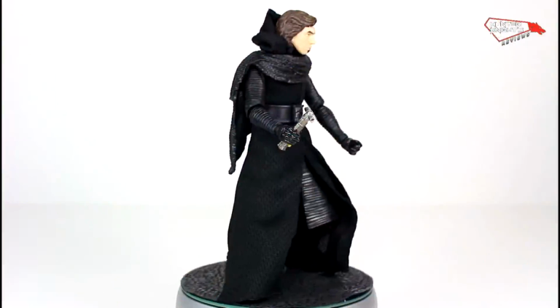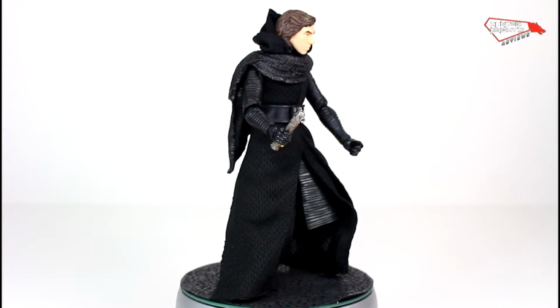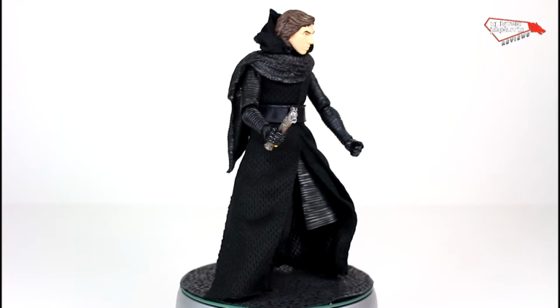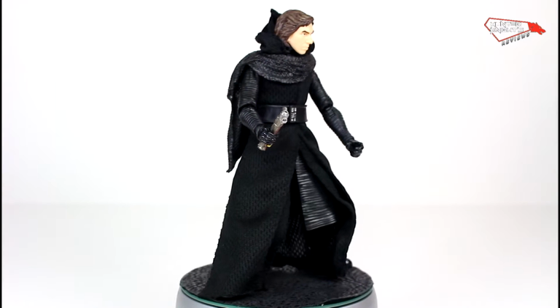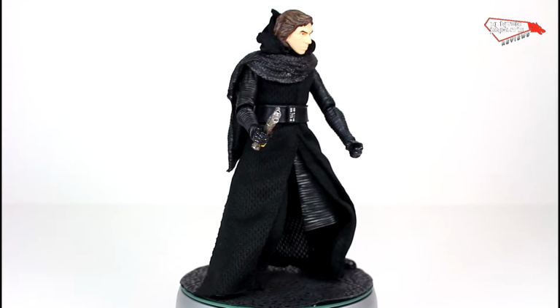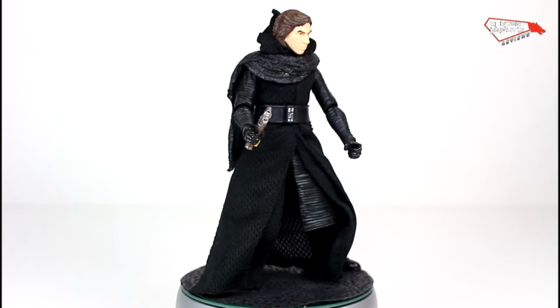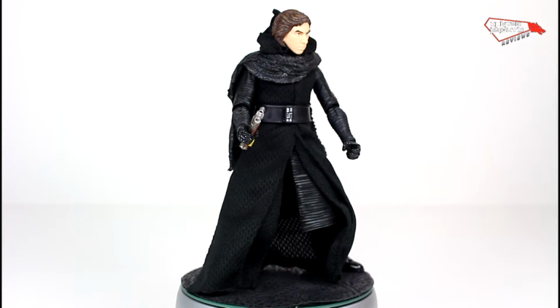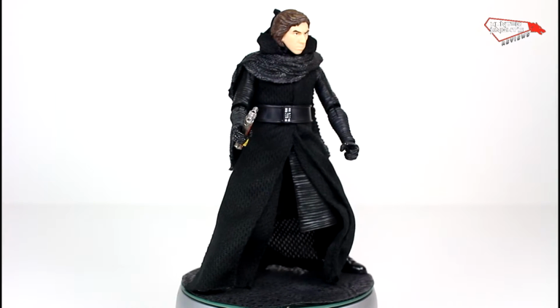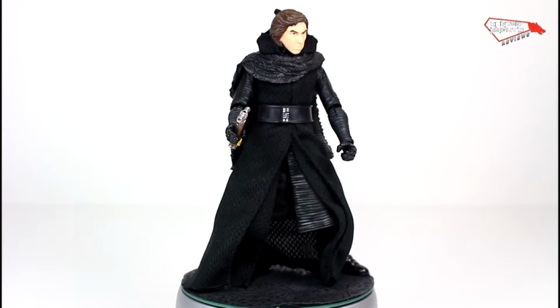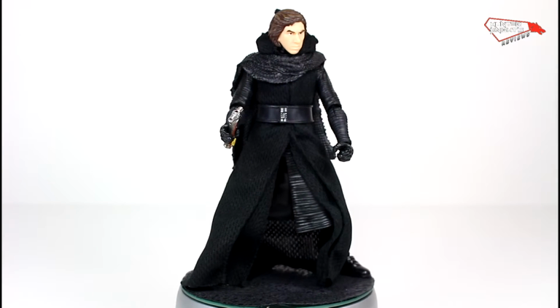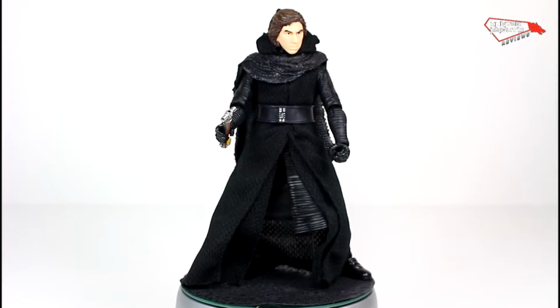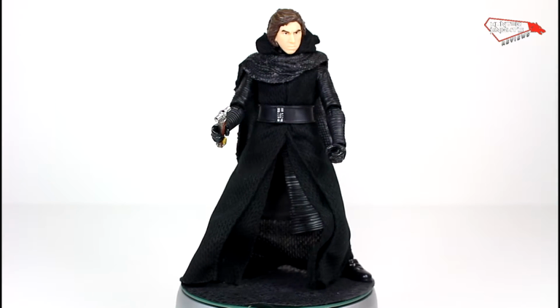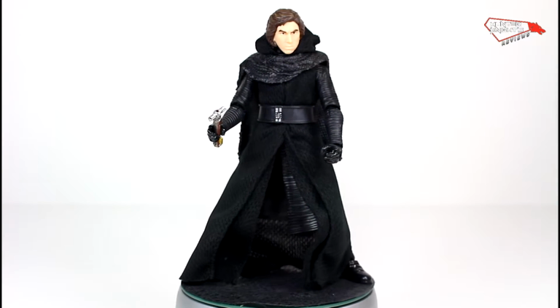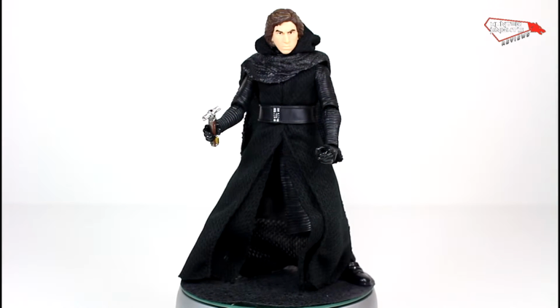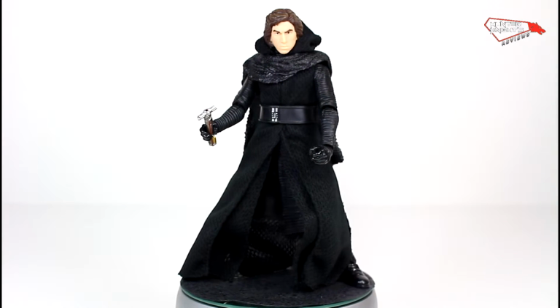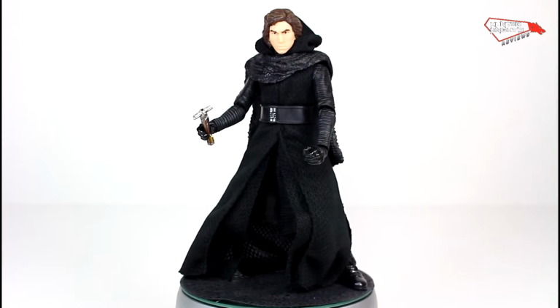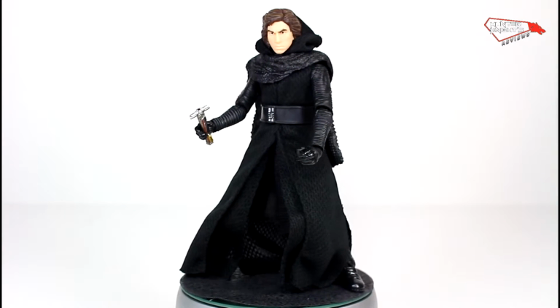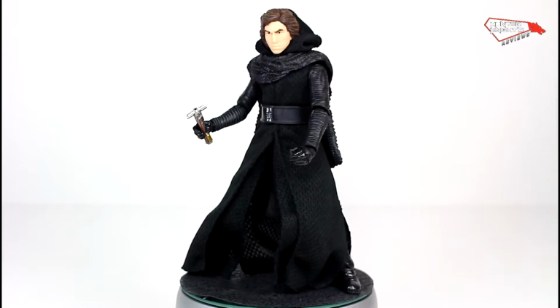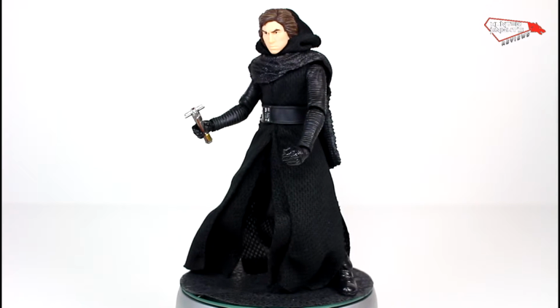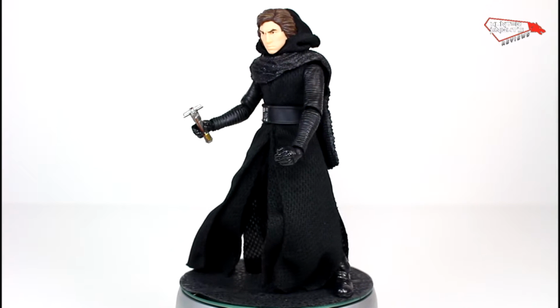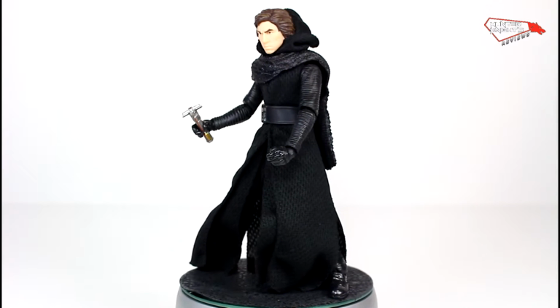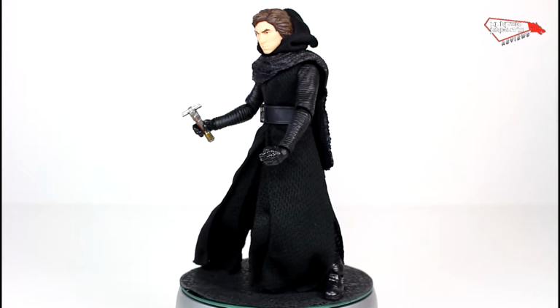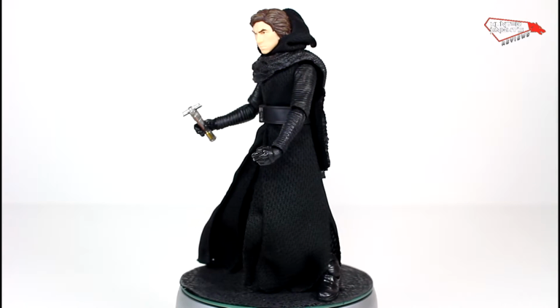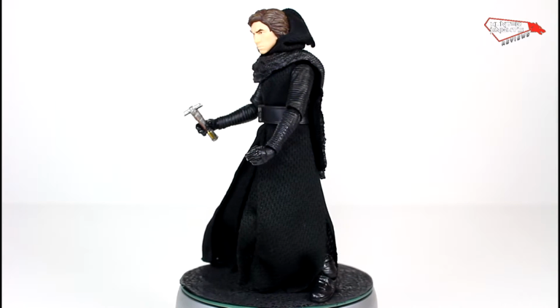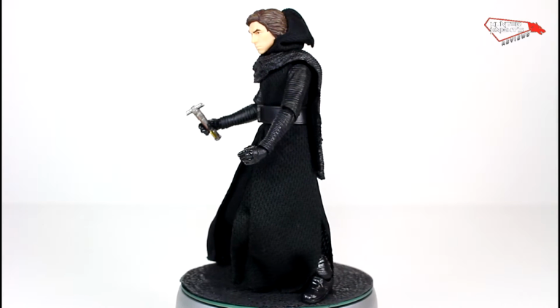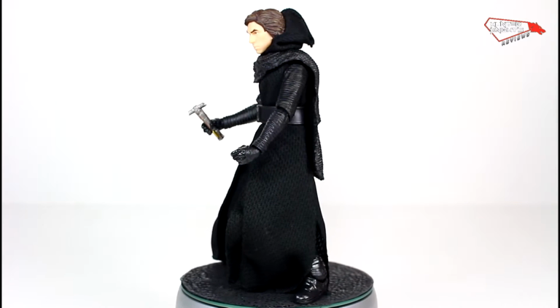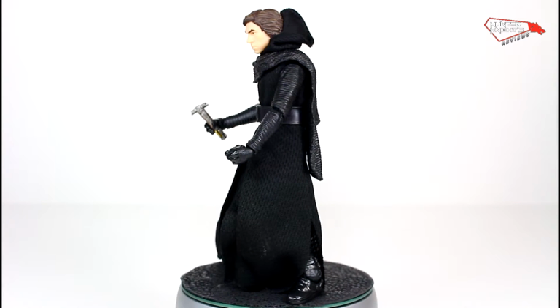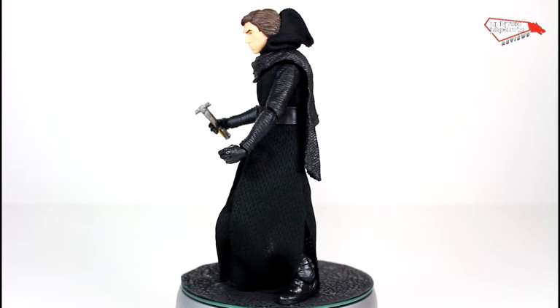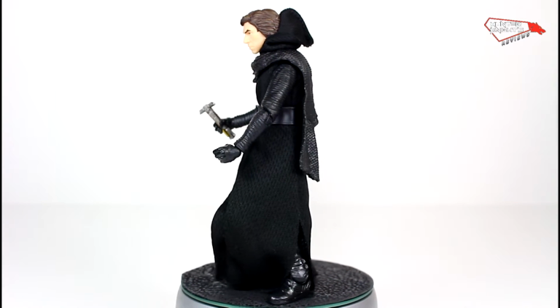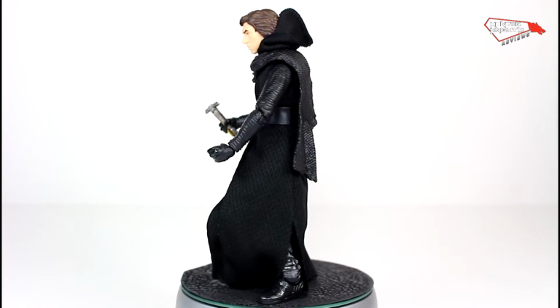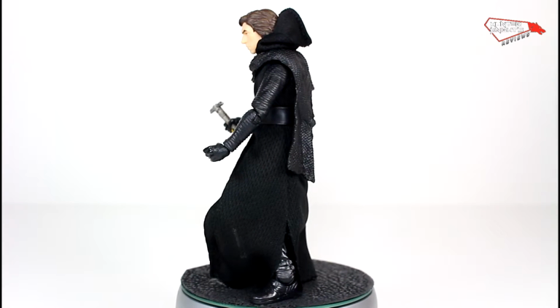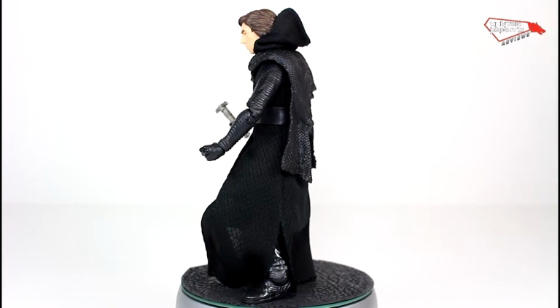And there he is, Kylo Ren out of the package. At first glance you might think it's the same figure, but I found out some minor improvements they have done. So let's take a look.